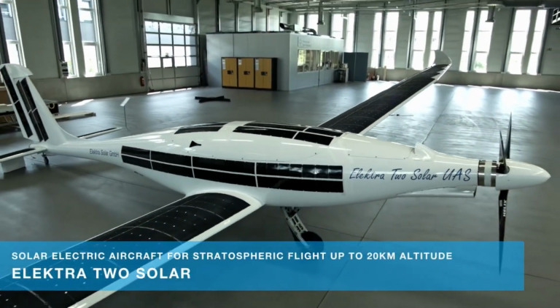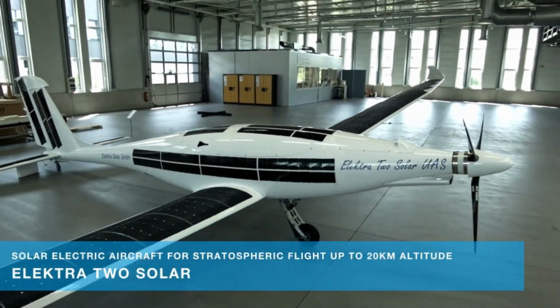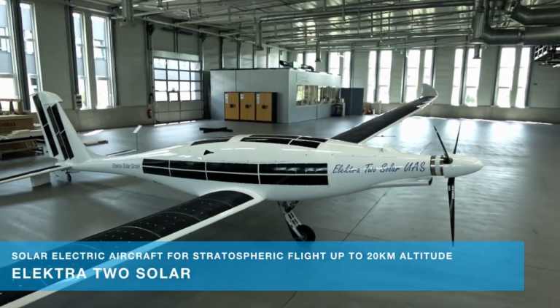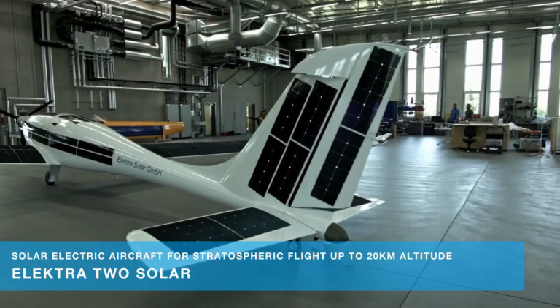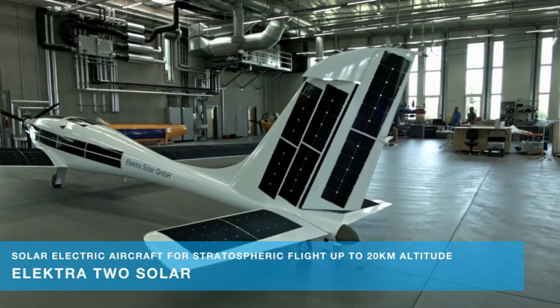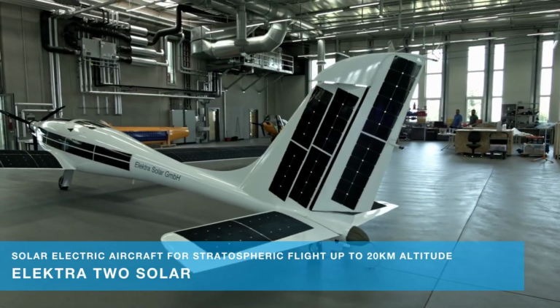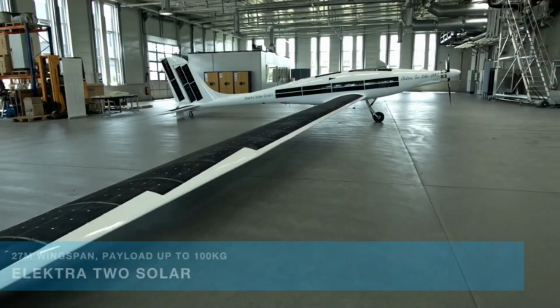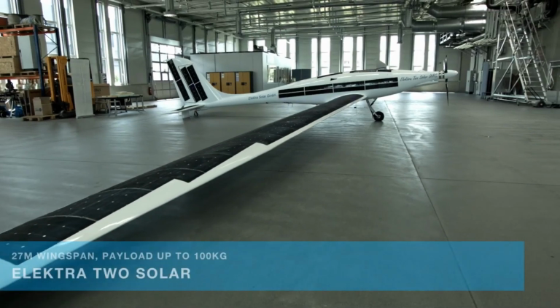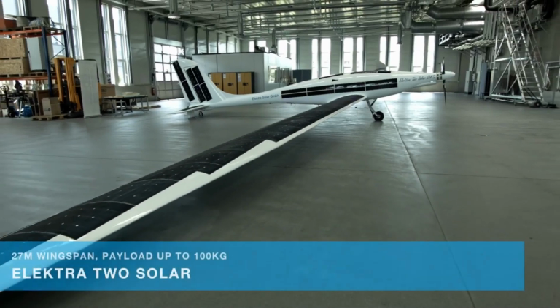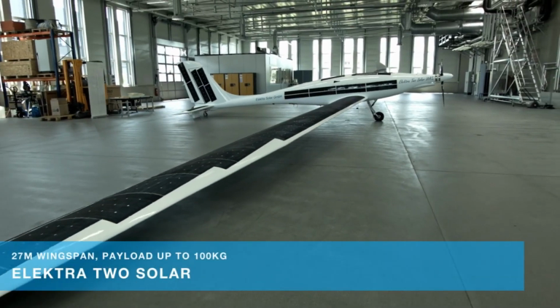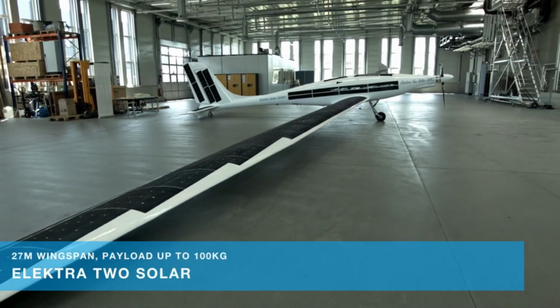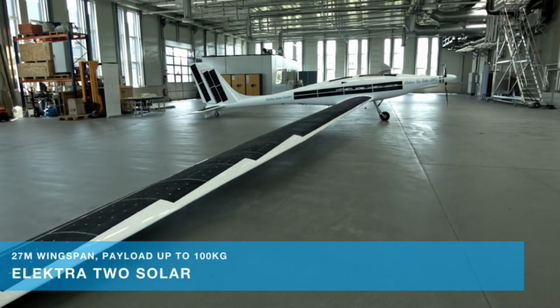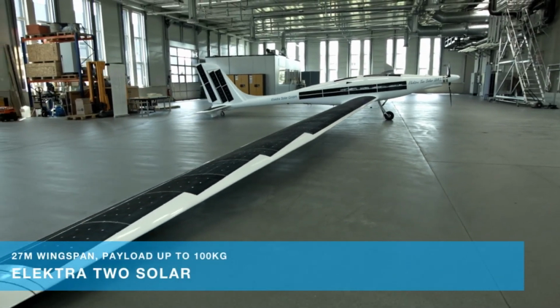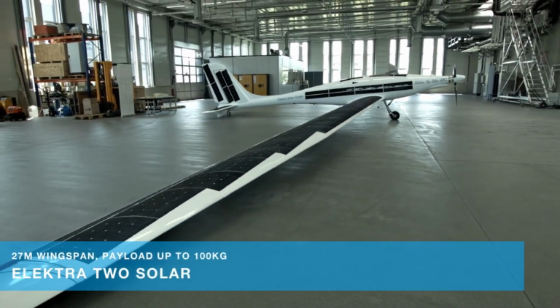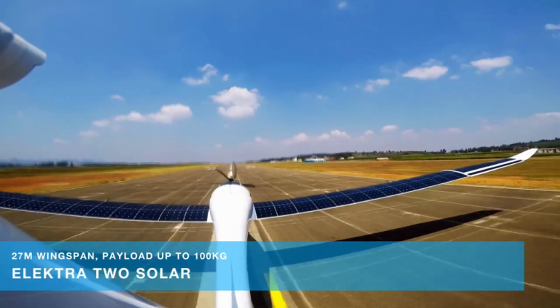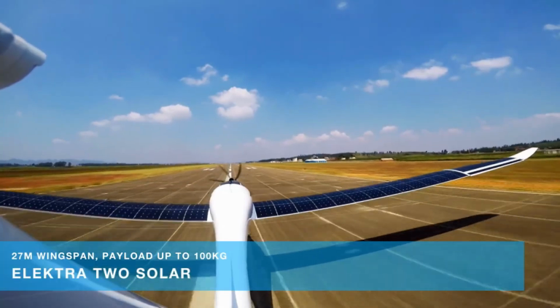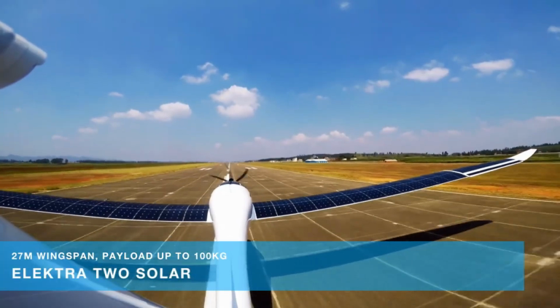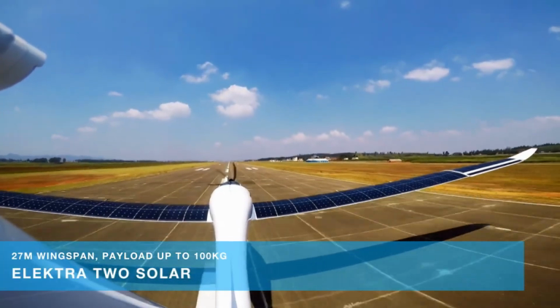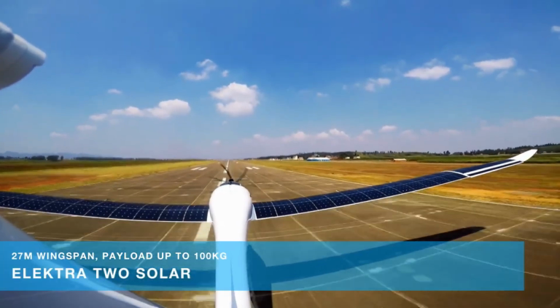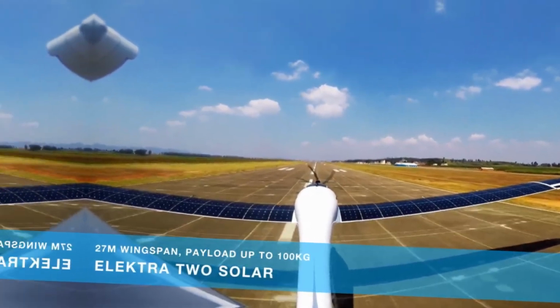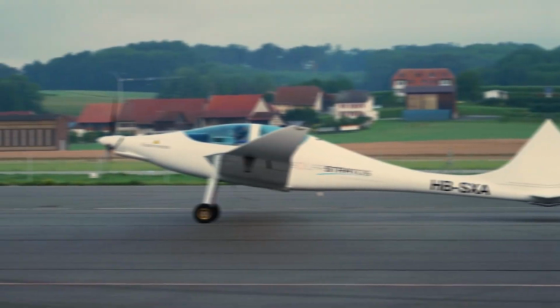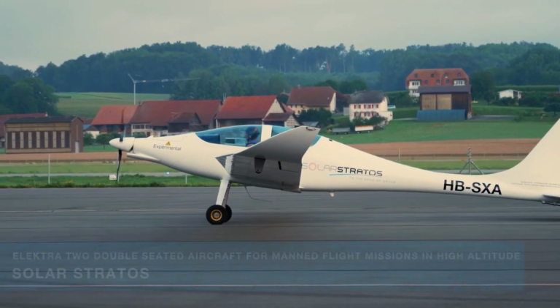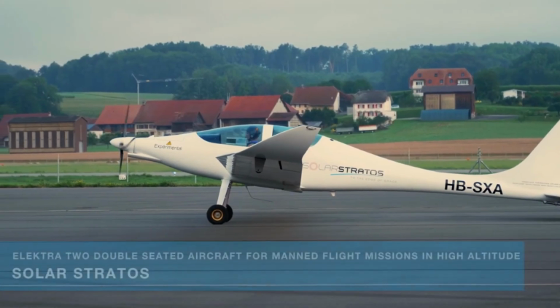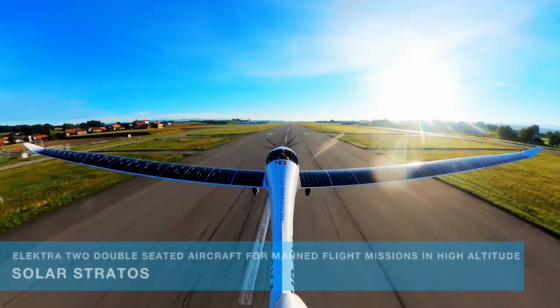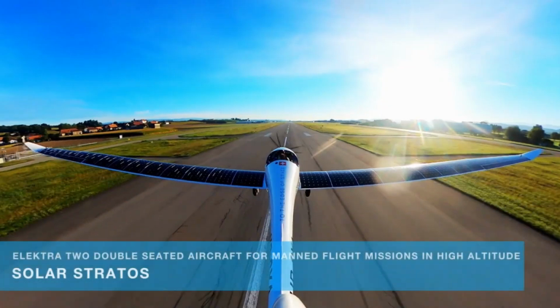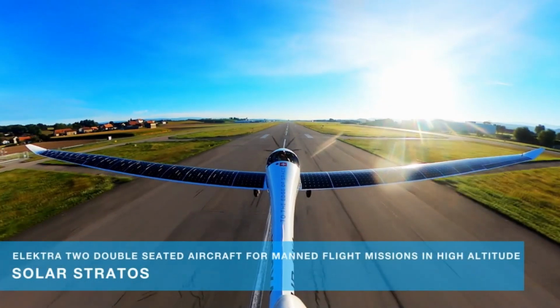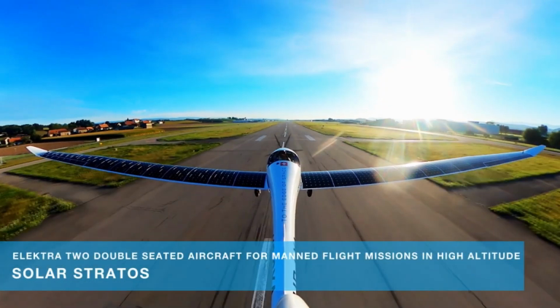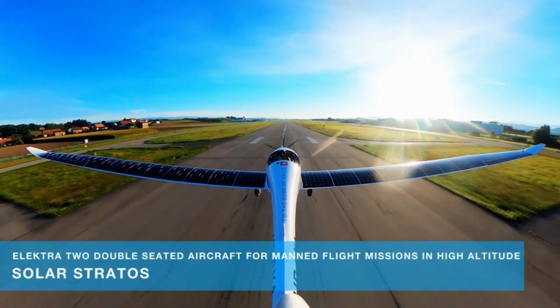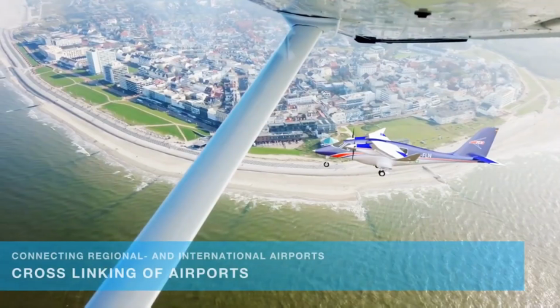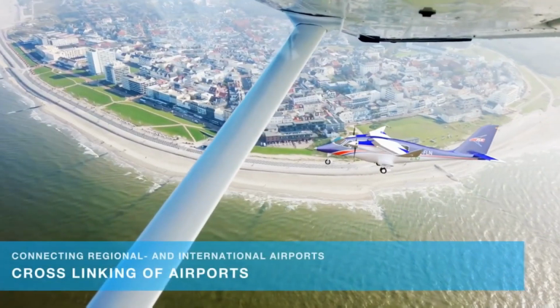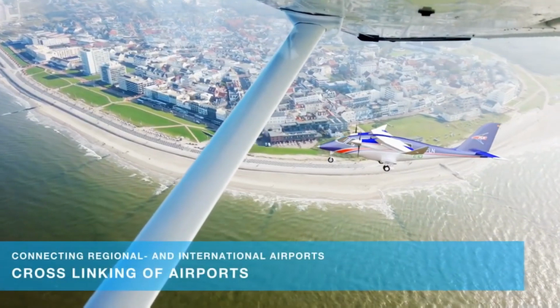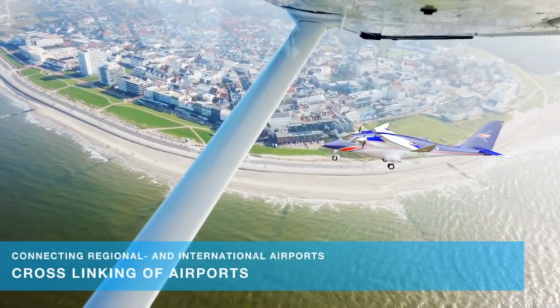The first plane can fly for 3.5 hours, while the second can soar for up to 12 hours. Both can be piloted by a human or autonomously, and by removing the instrument panels, they can even transform into drones for longer flights of up to 18 hours.